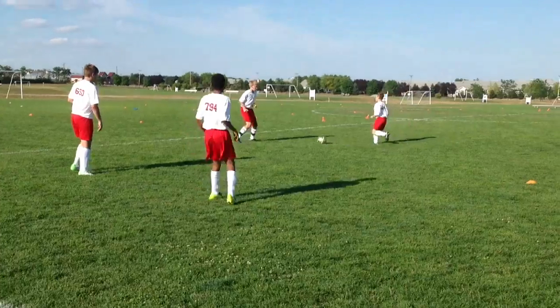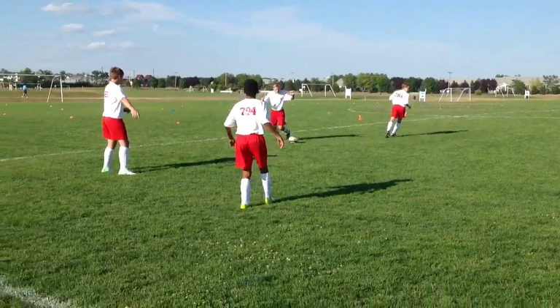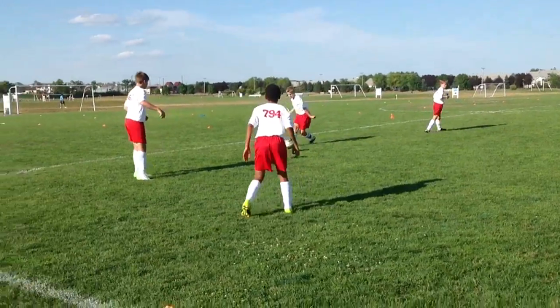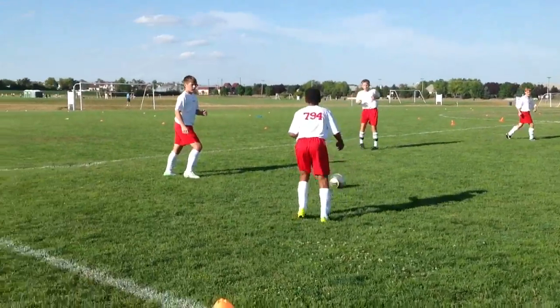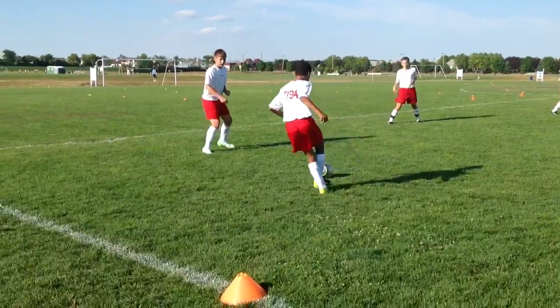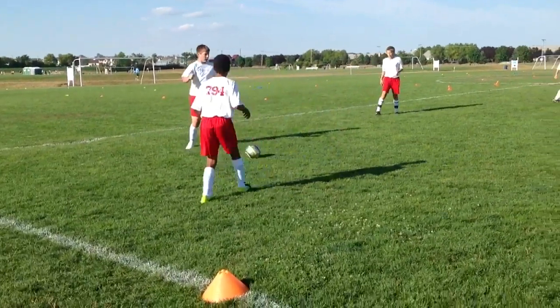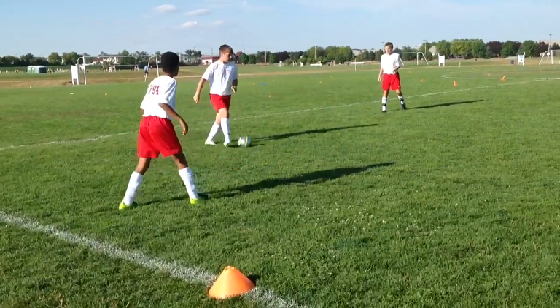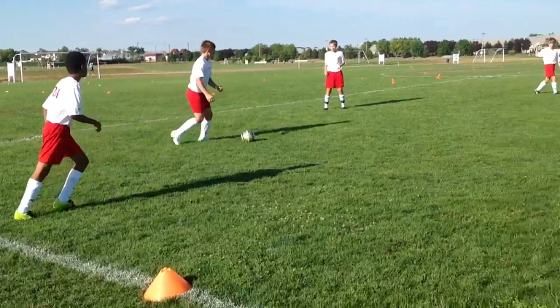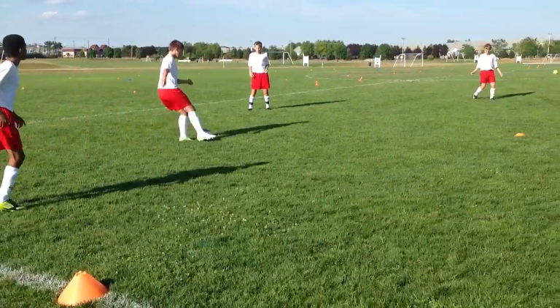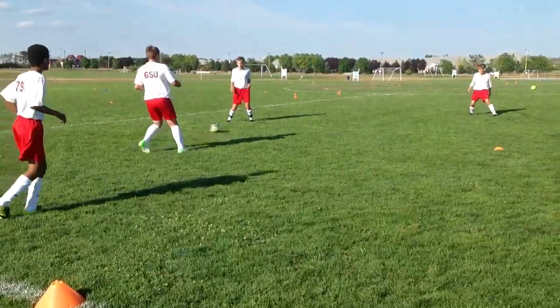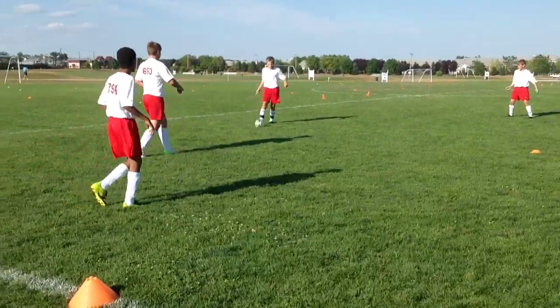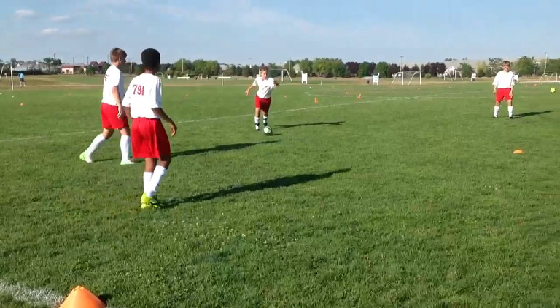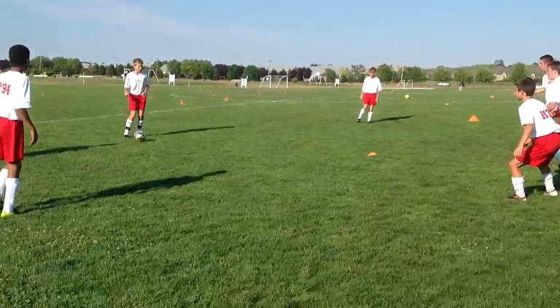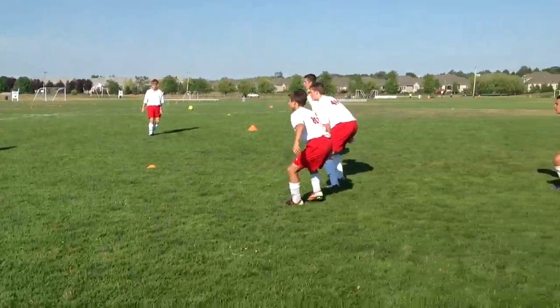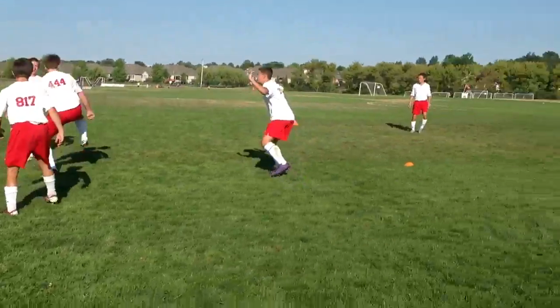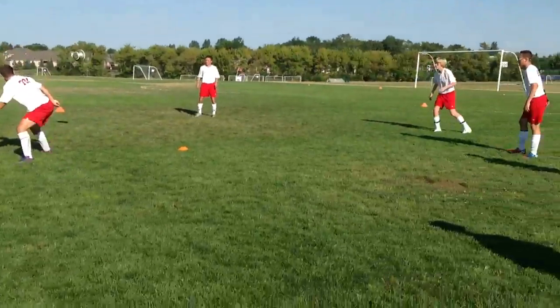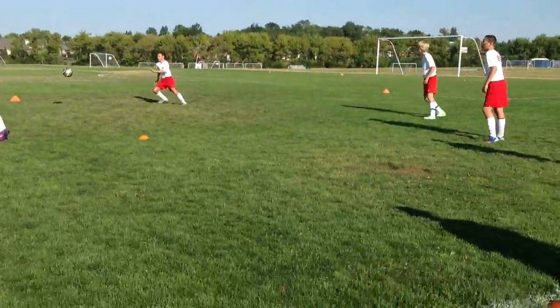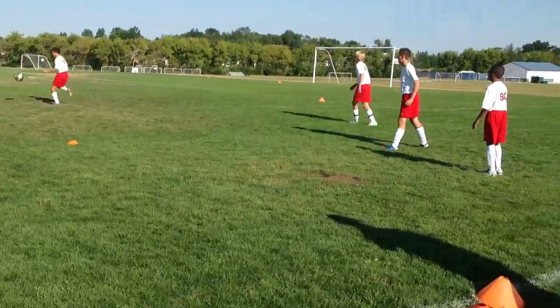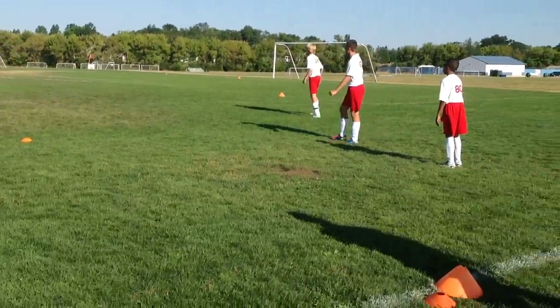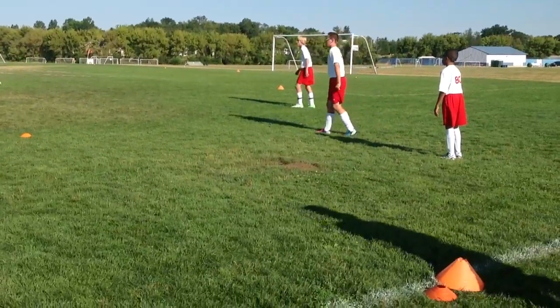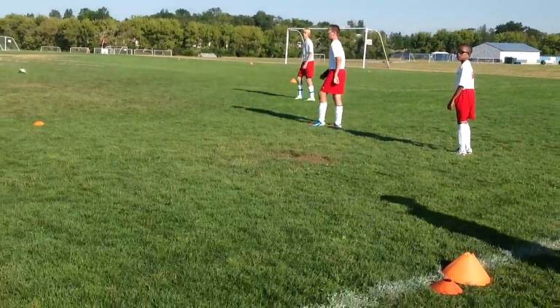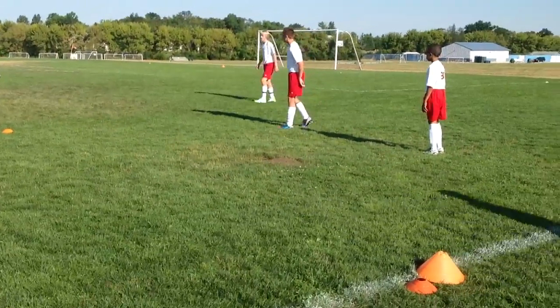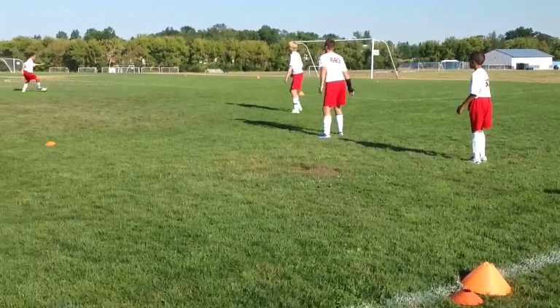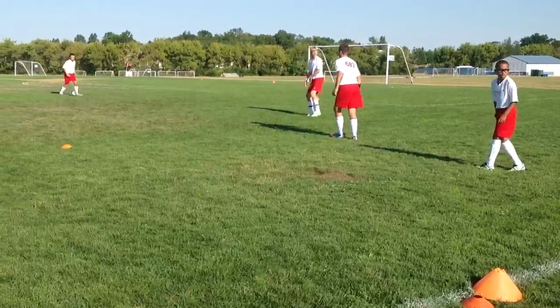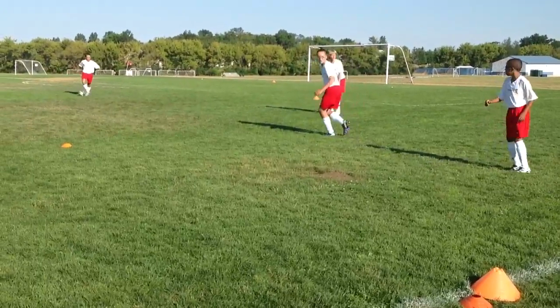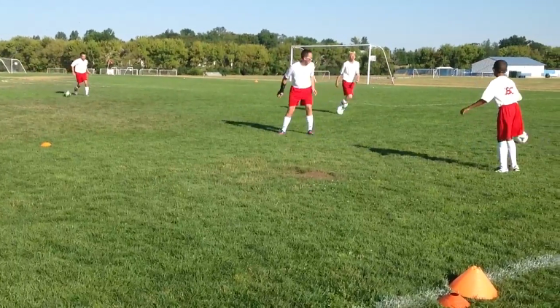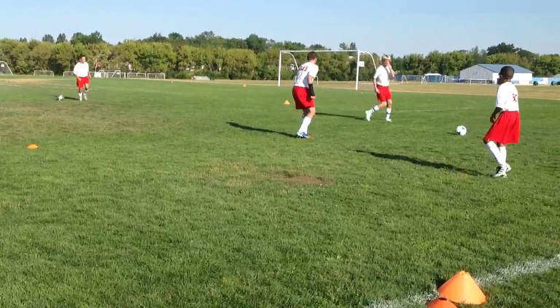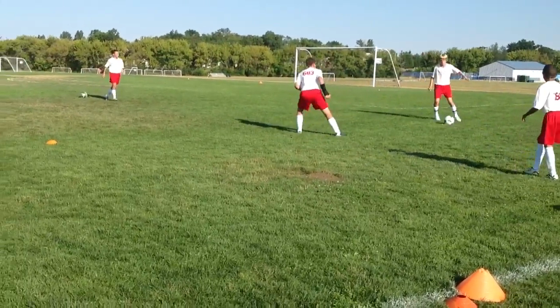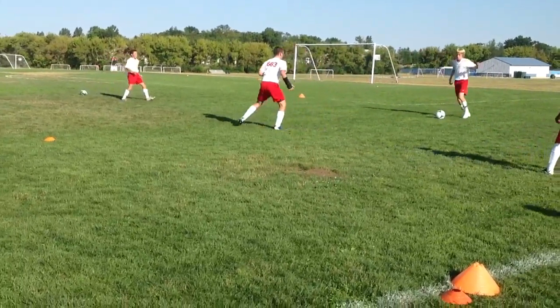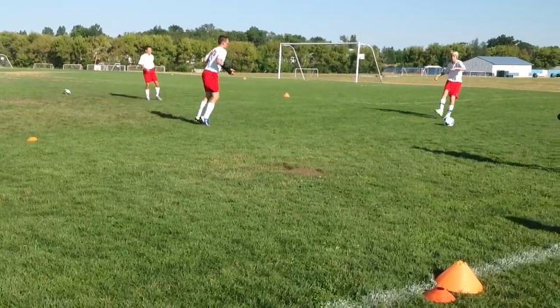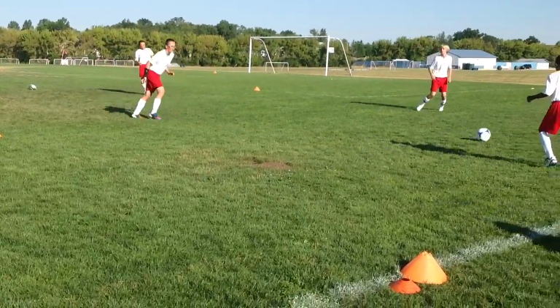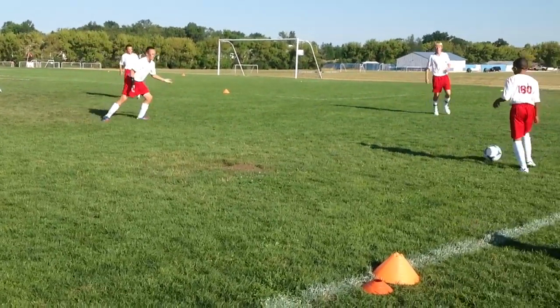Get back. Here. Get back. Play, play, play, play. Let's go here. There we go.